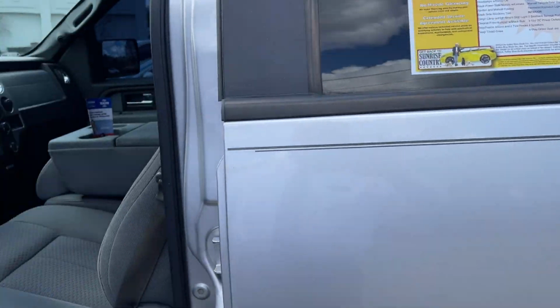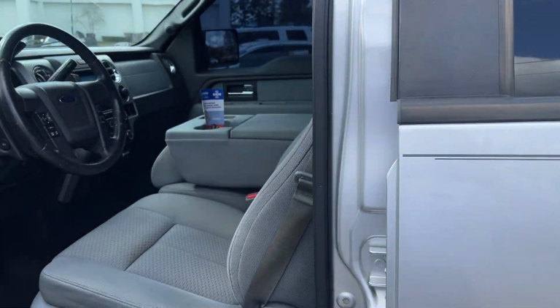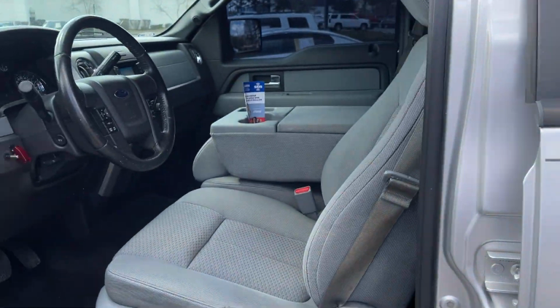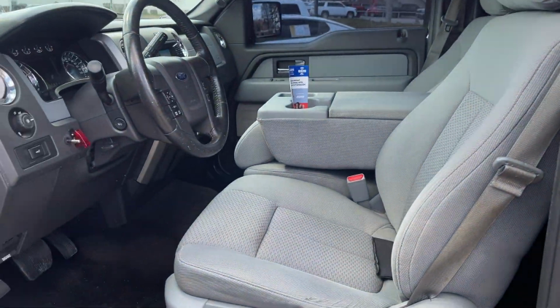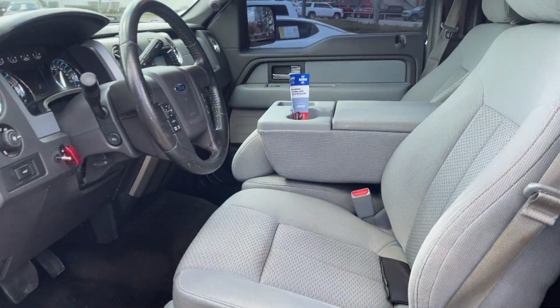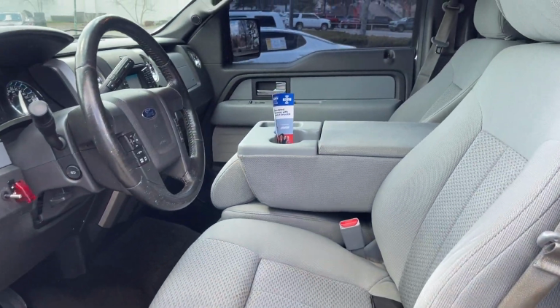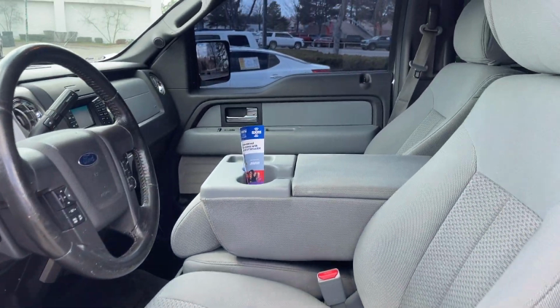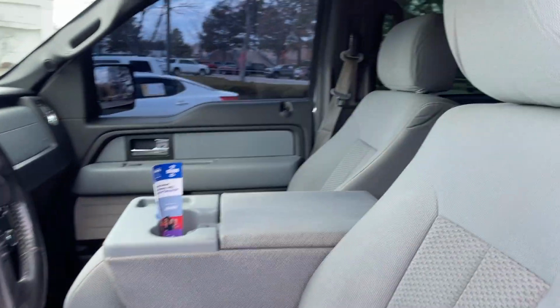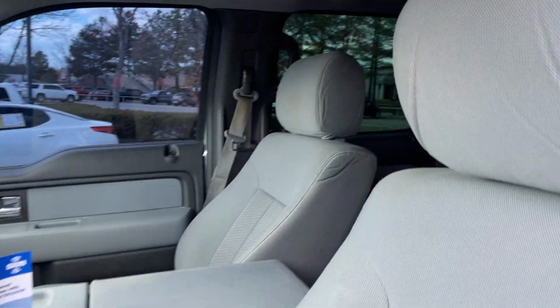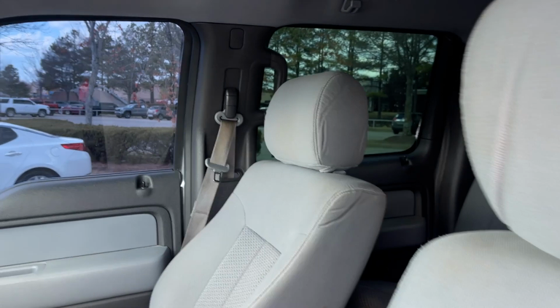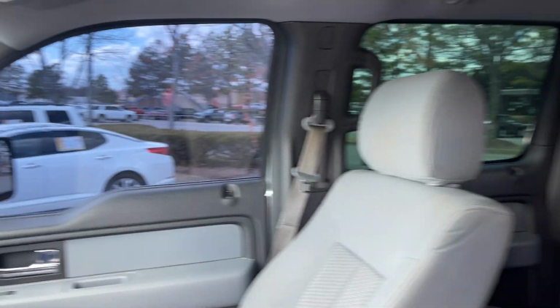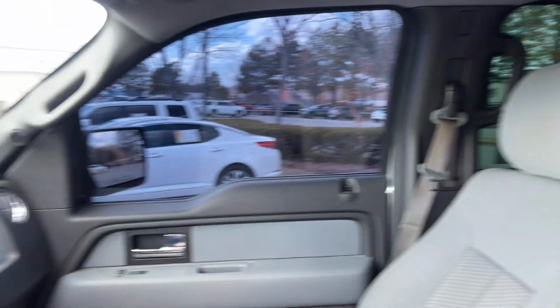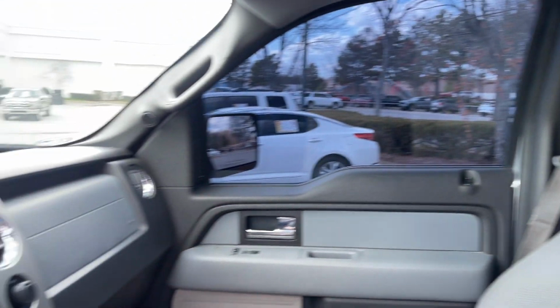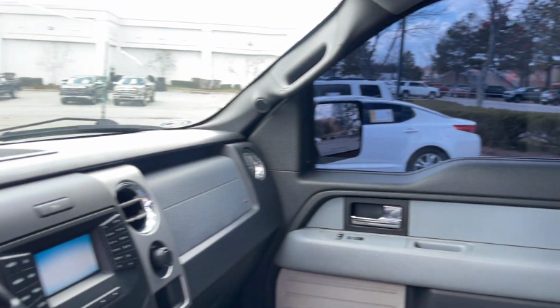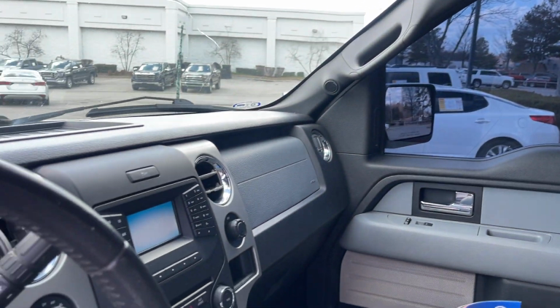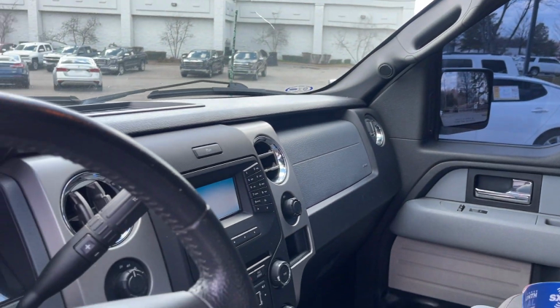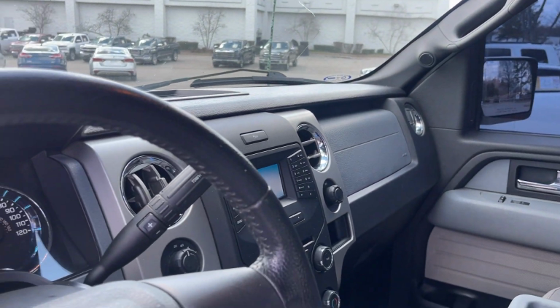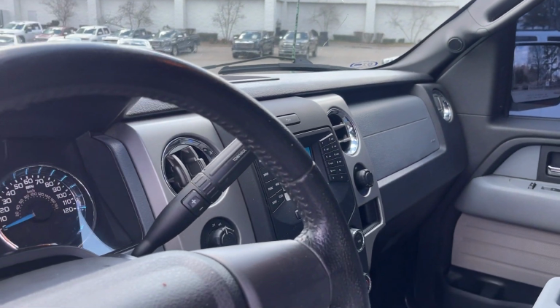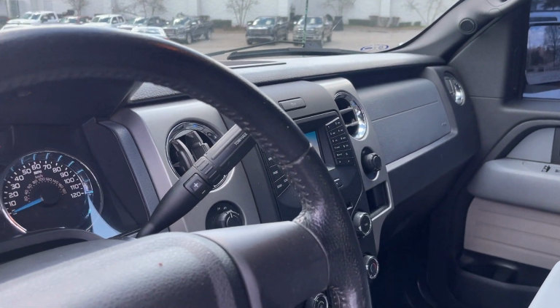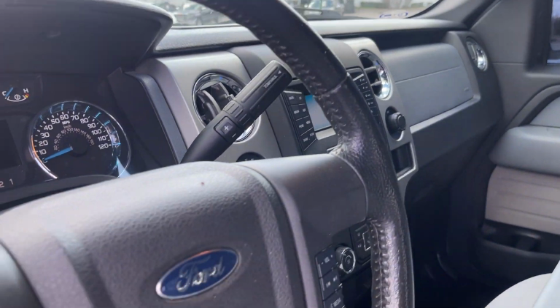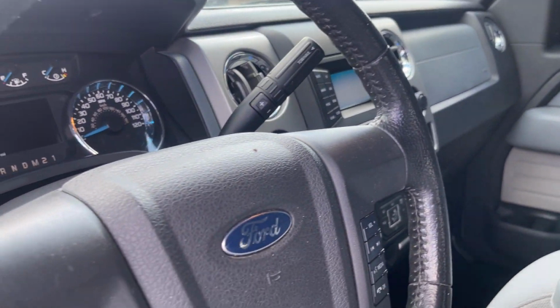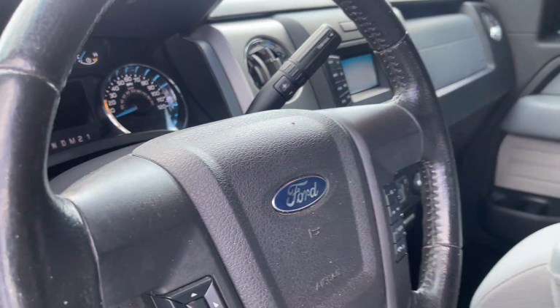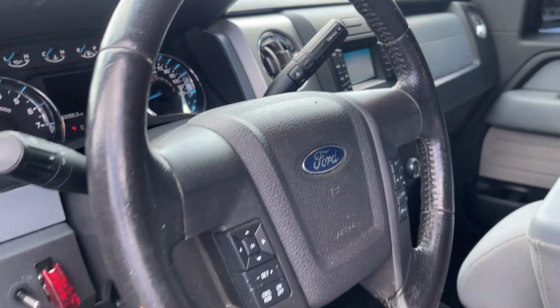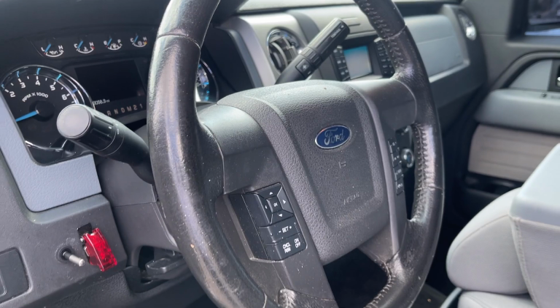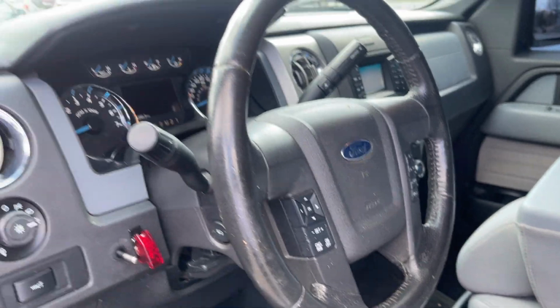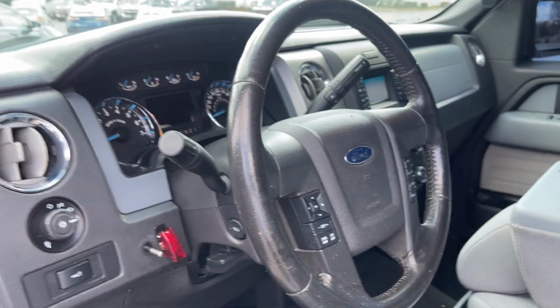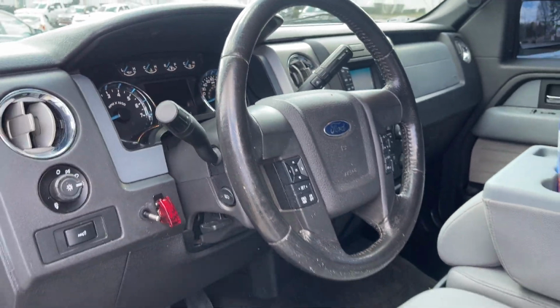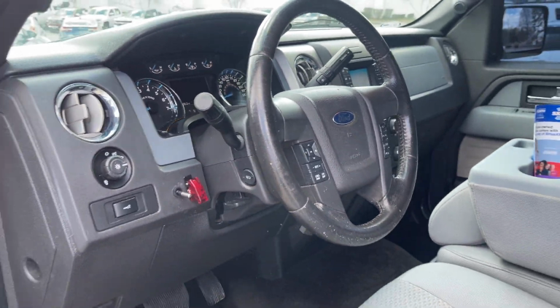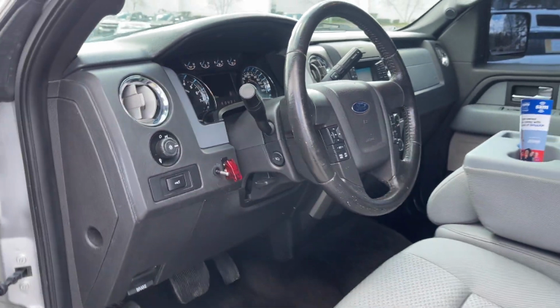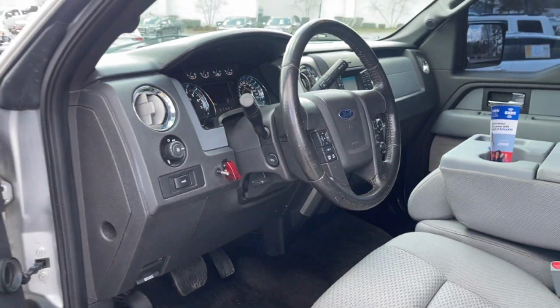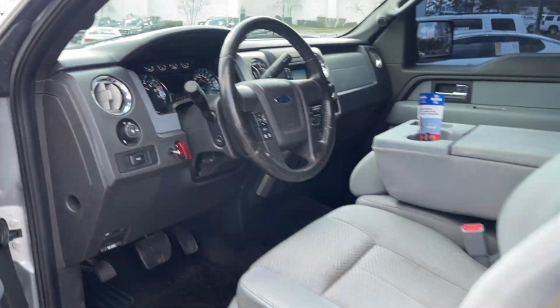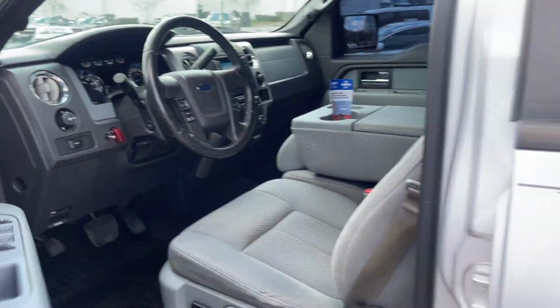Let's take a look inside. Look at this beautiful interior — this is gorgeous. Got backup camera folks, steering wheel controls. Oh, this is a nice truck, isn't it?